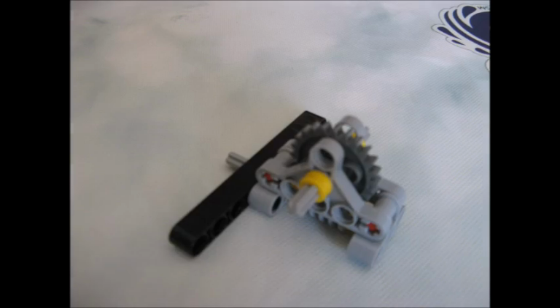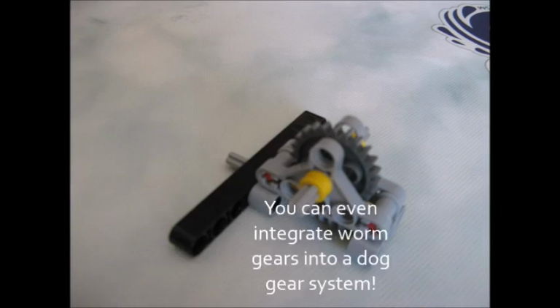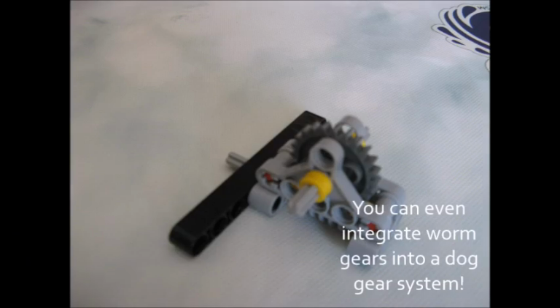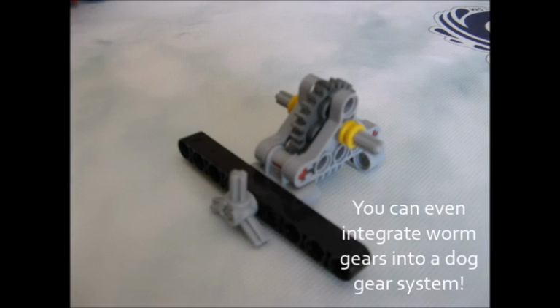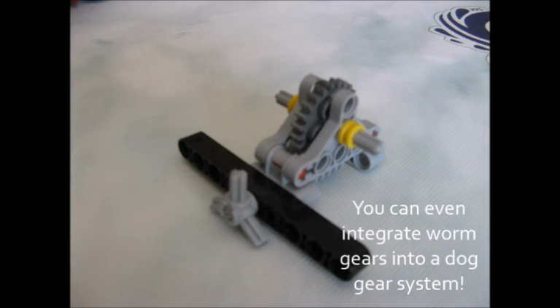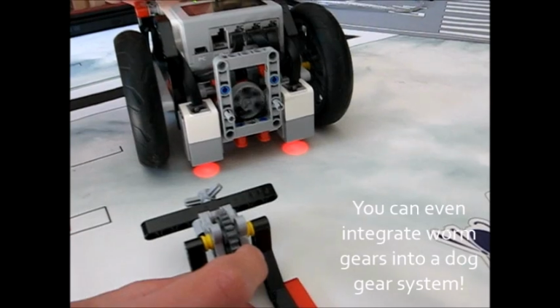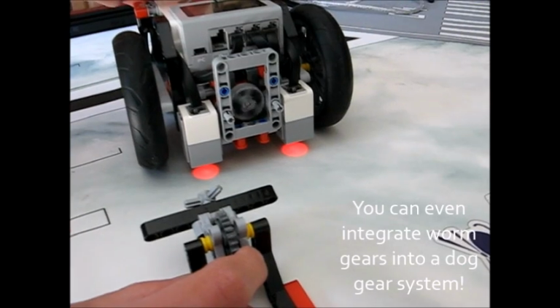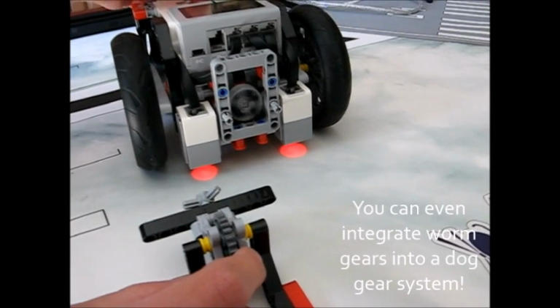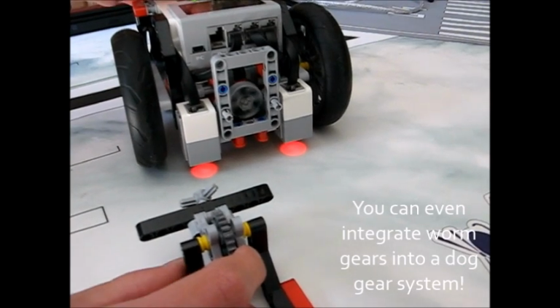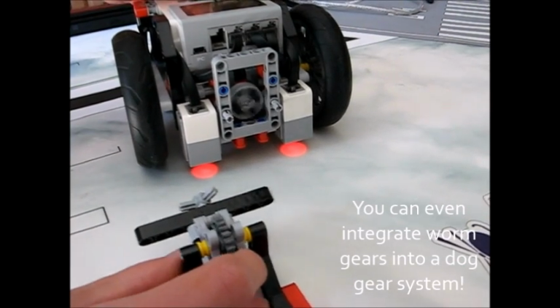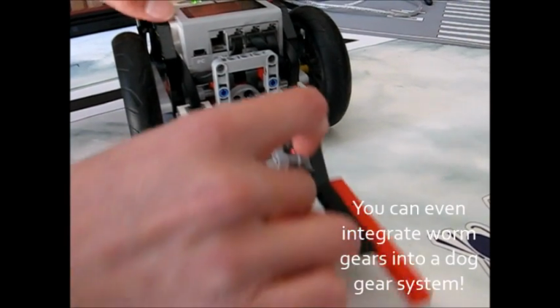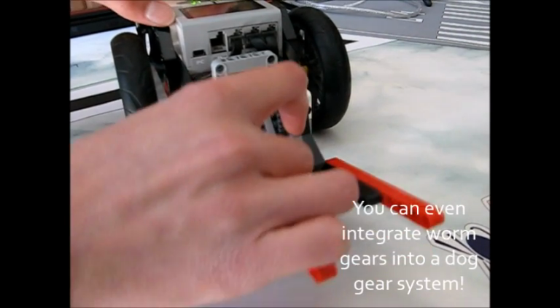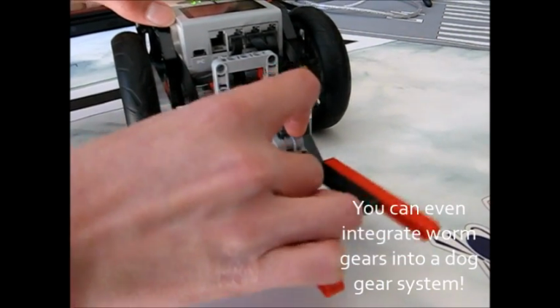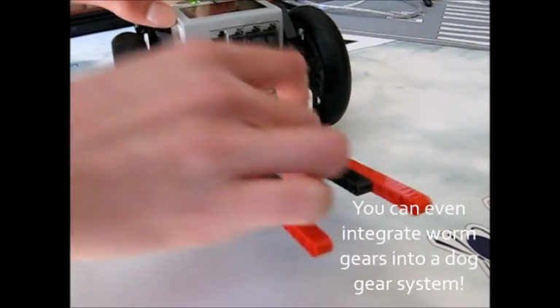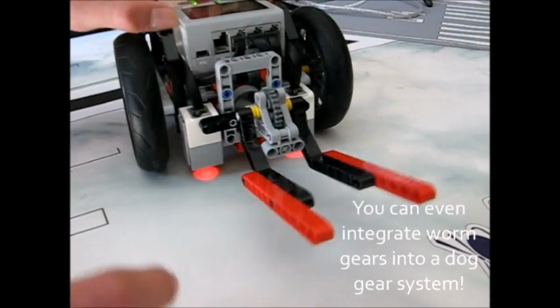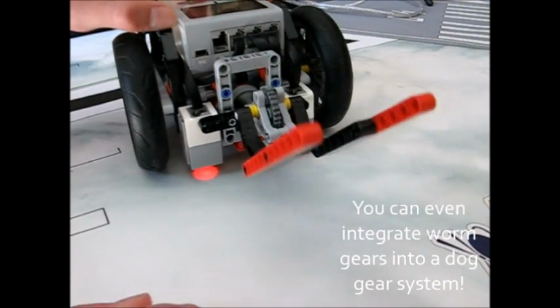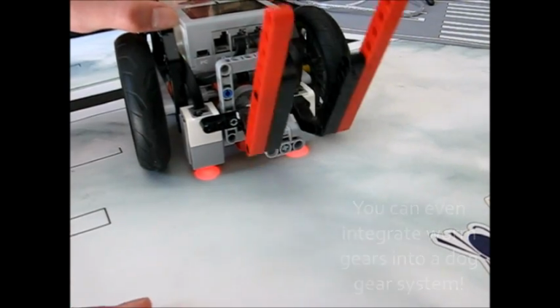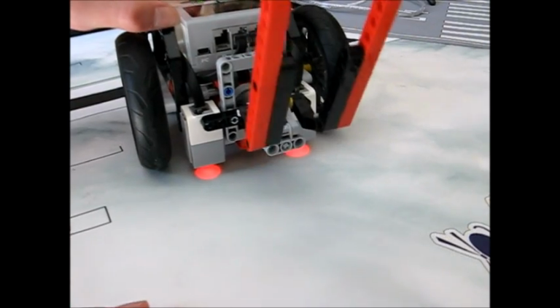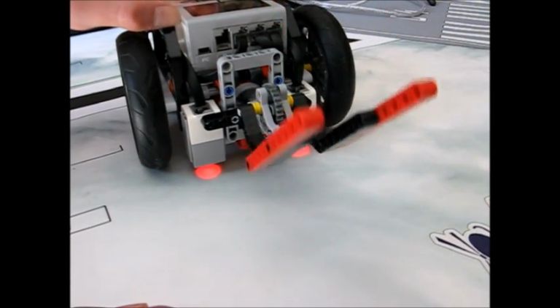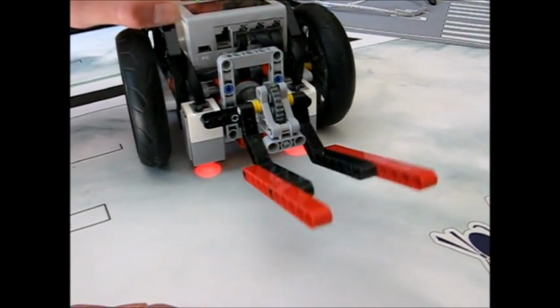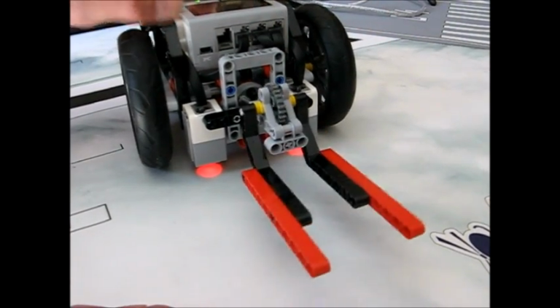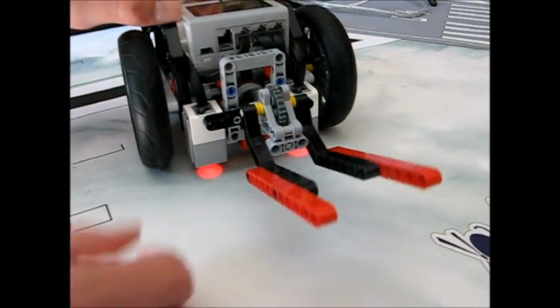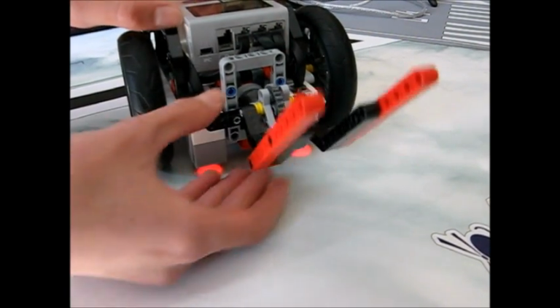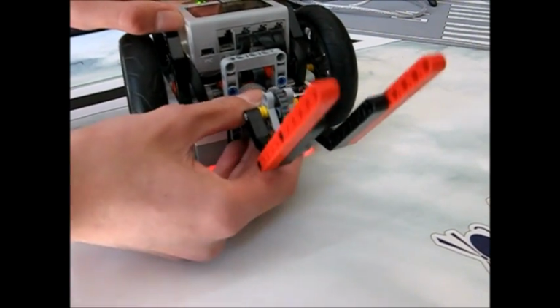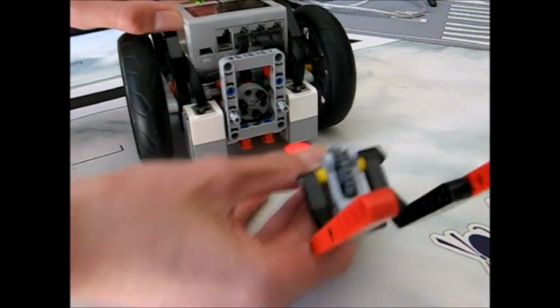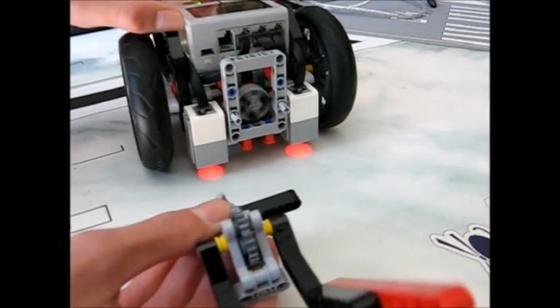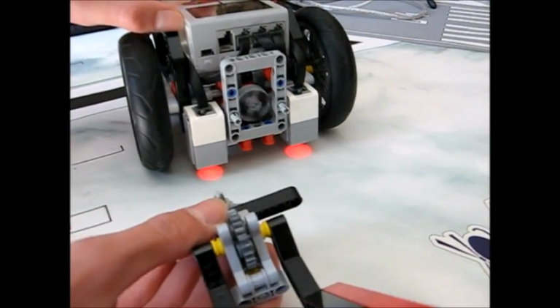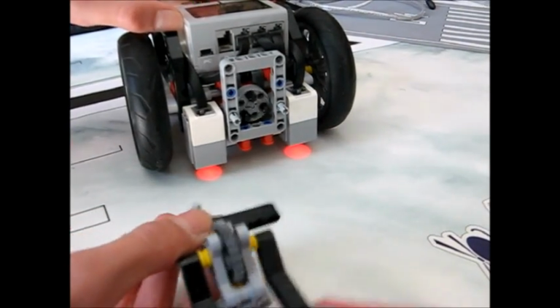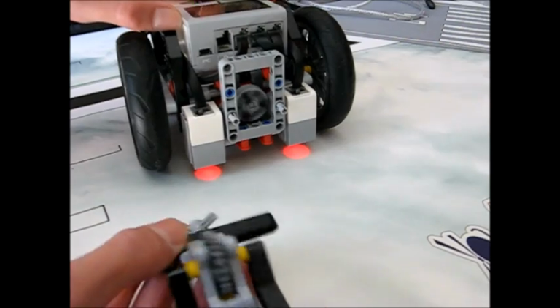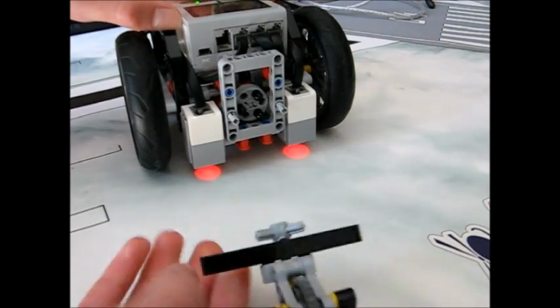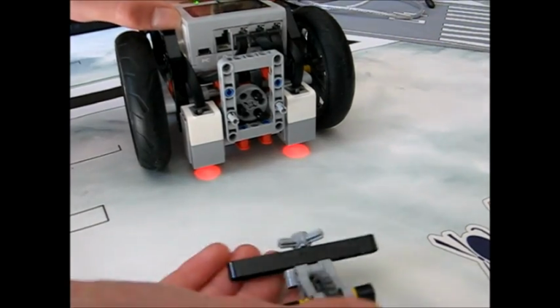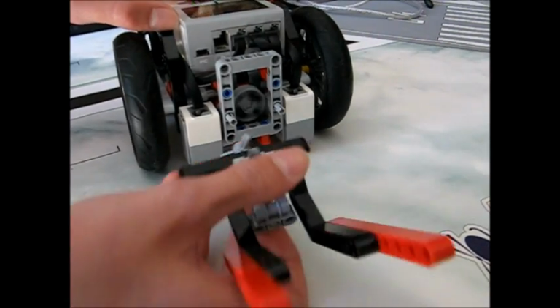And as an added bonus, you can integrate any worm gear into a dog gear system to make your attachments completely modular so you can take them on and off in seconds. Click this annotation here to learn more about dog gears.